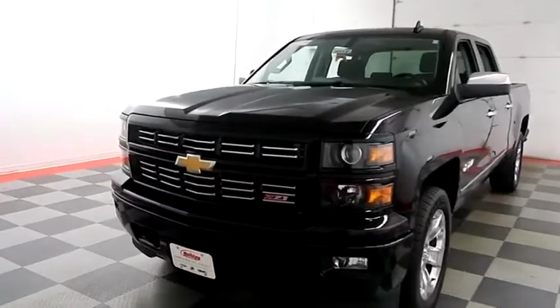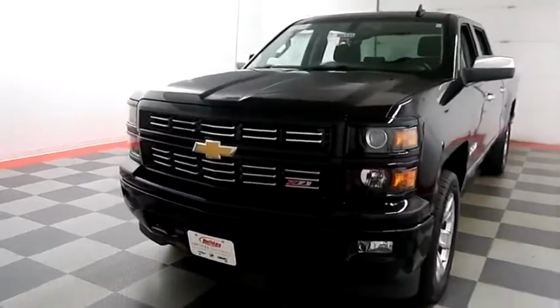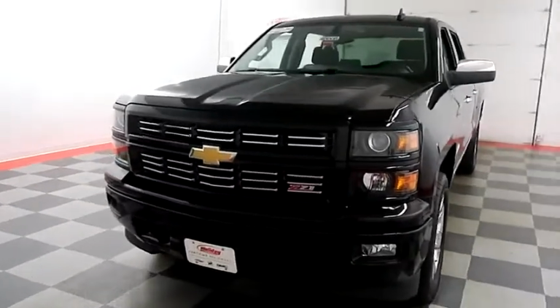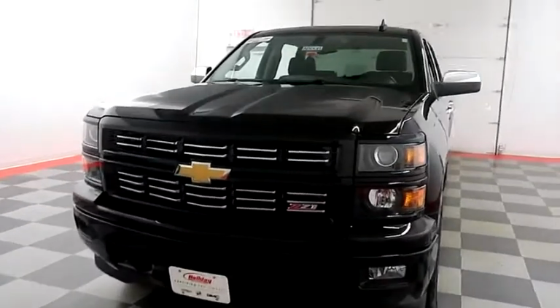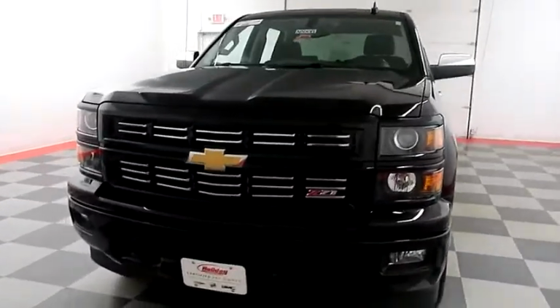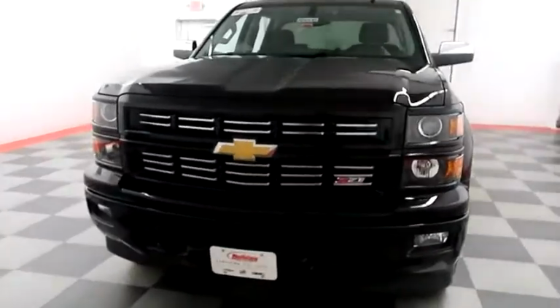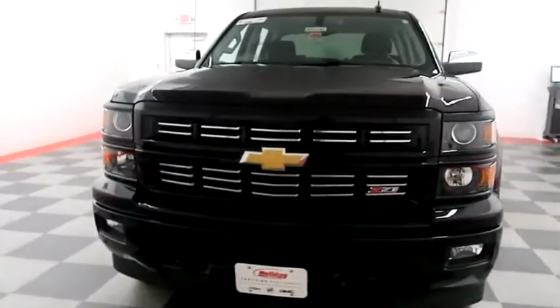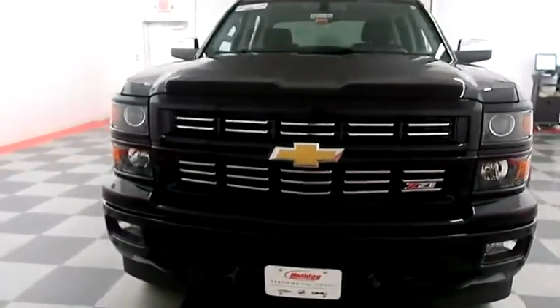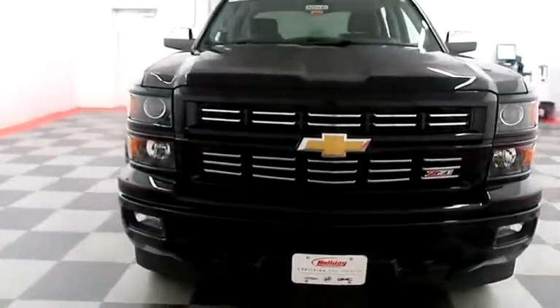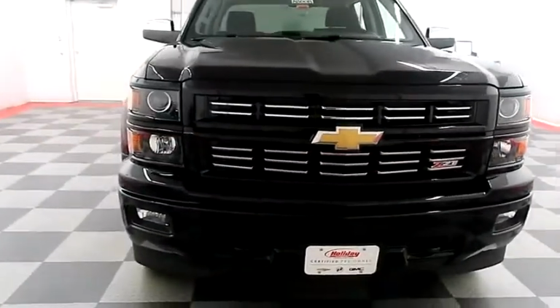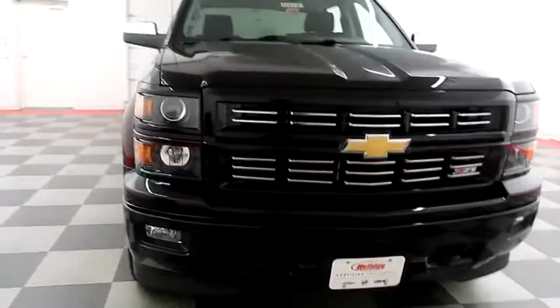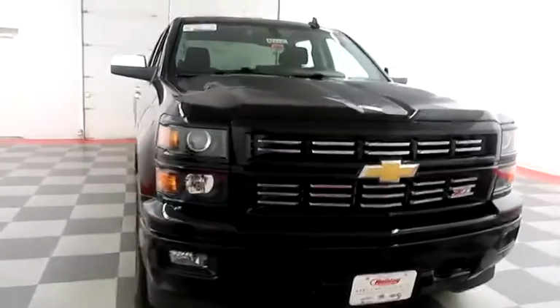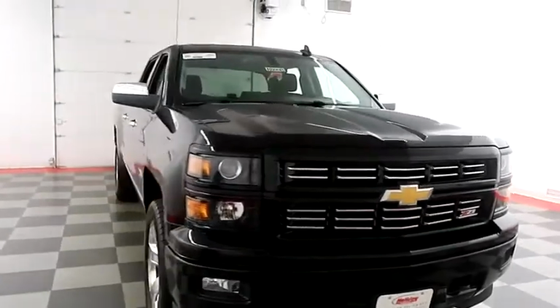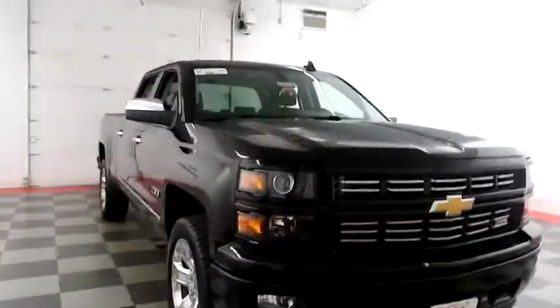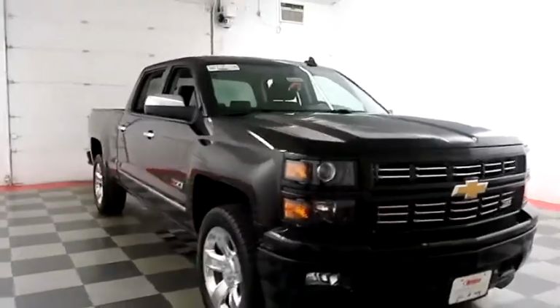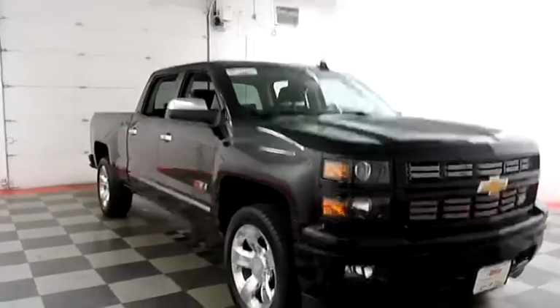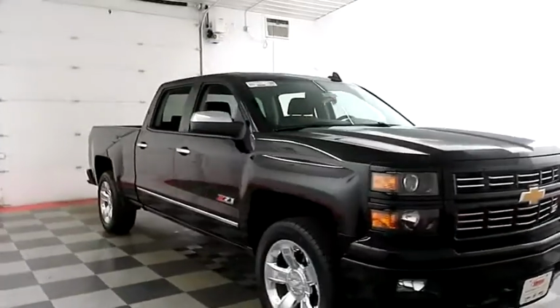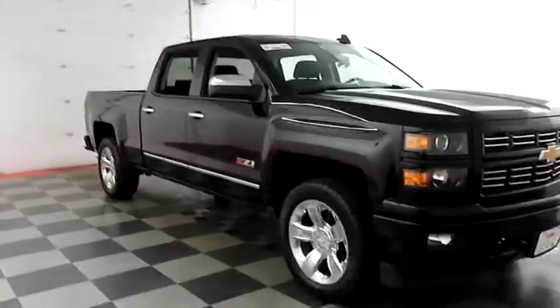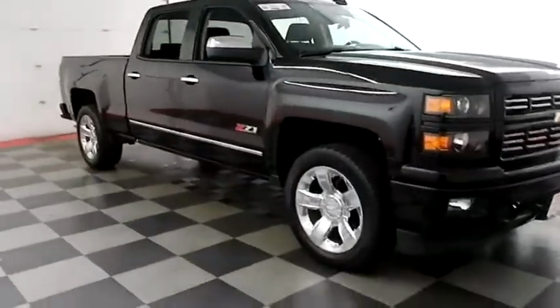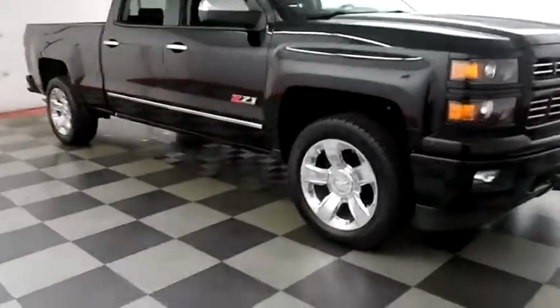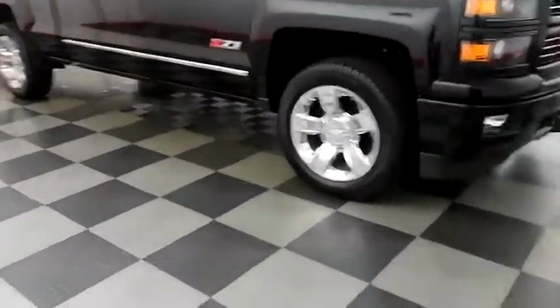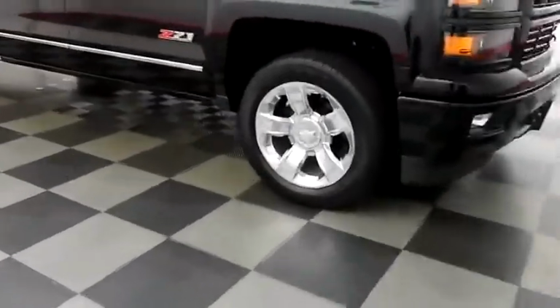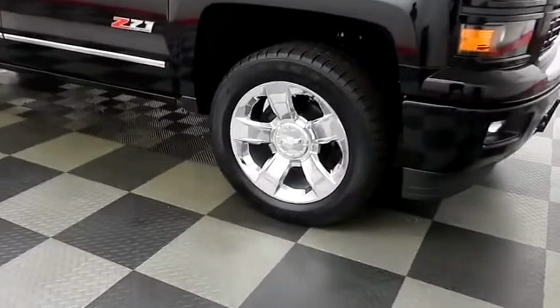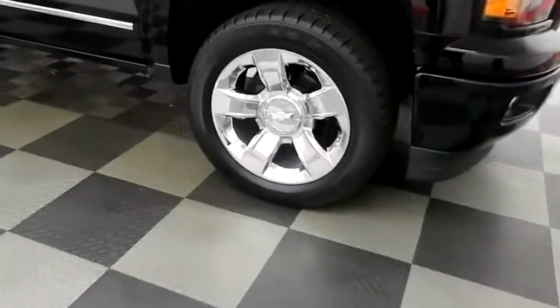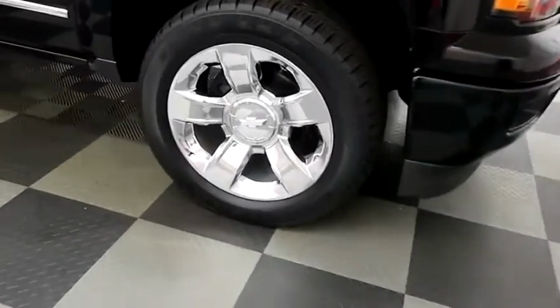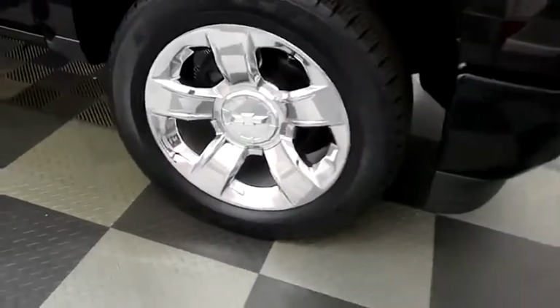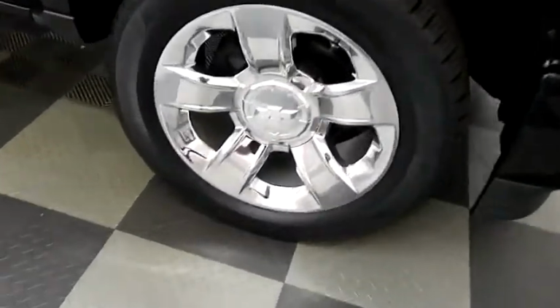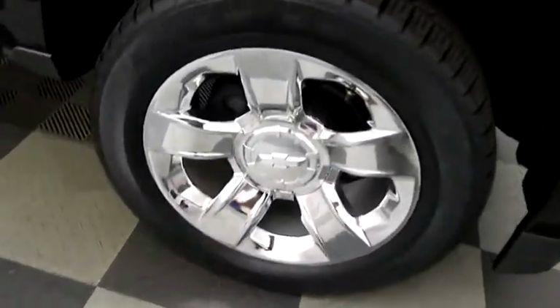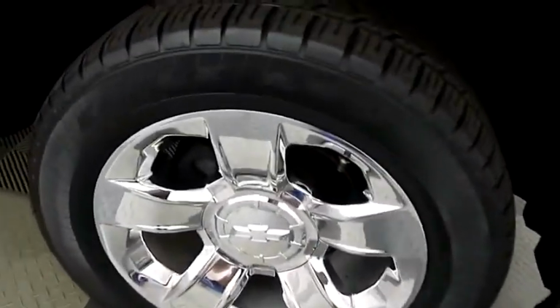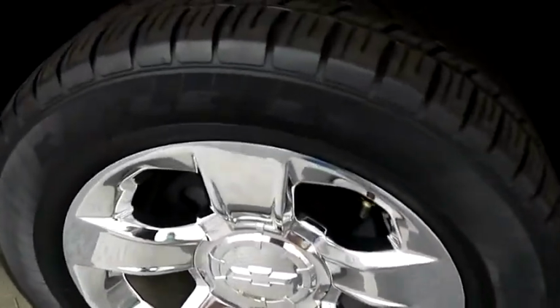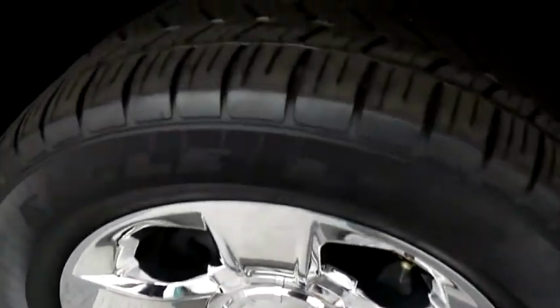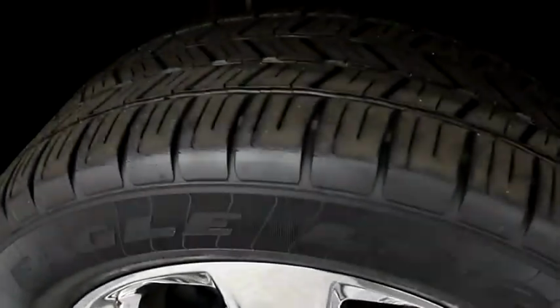Starting right away up front, you have factory fog lamps and easy access heavy-duty tow hooks. Looking down the passenger side, you have chrome wheels wrapped with Goodyear Eagle tires.